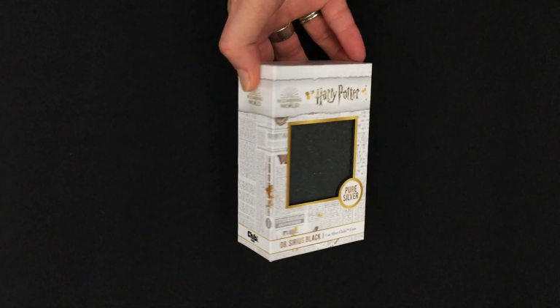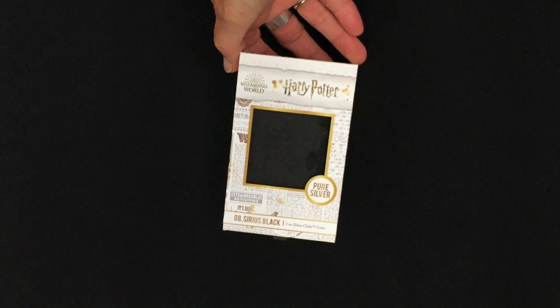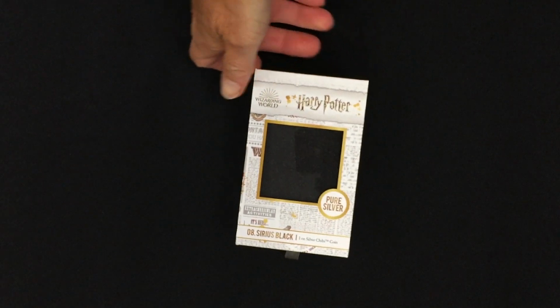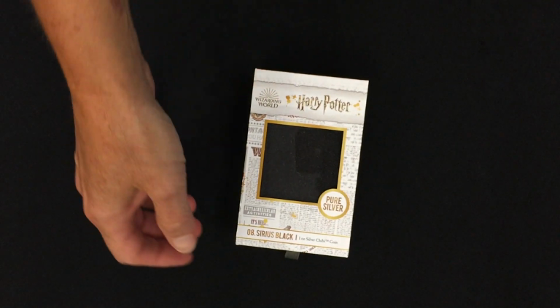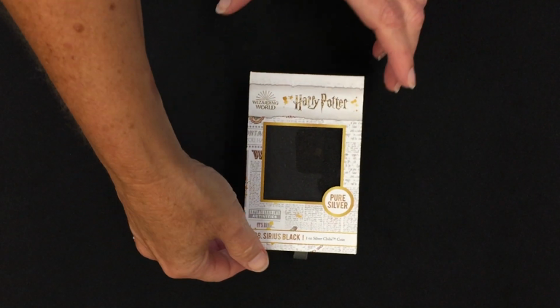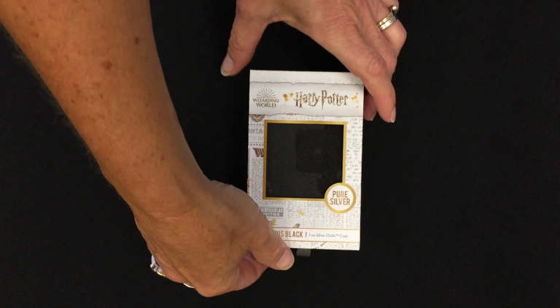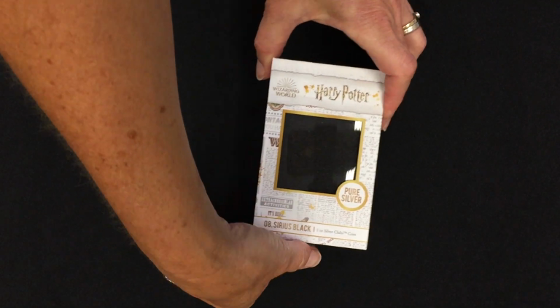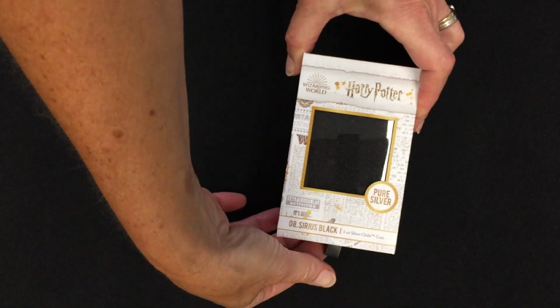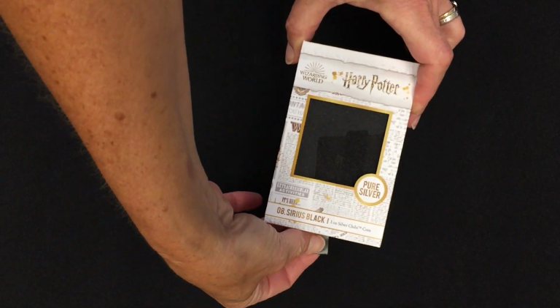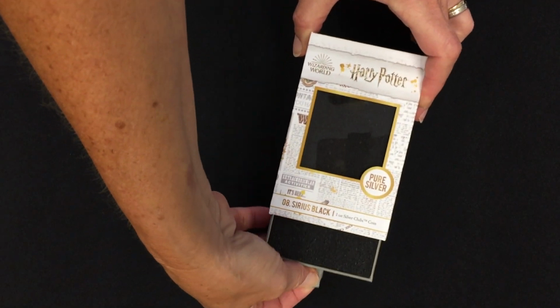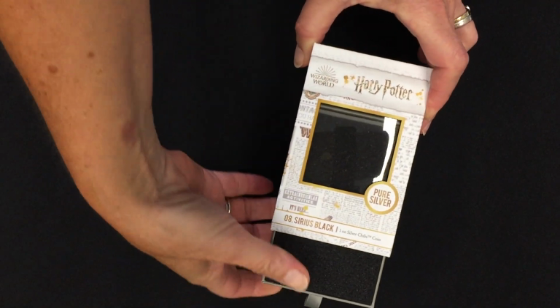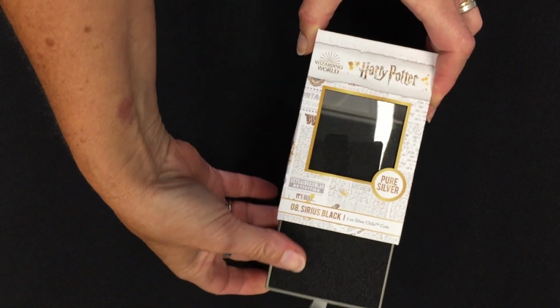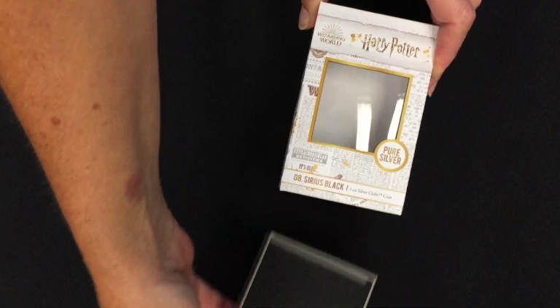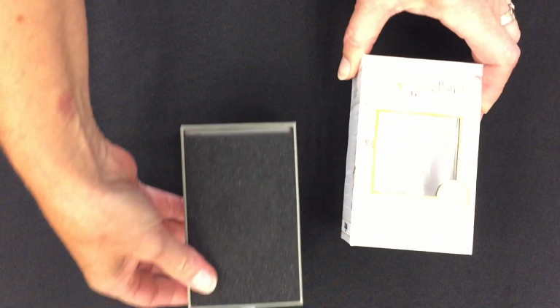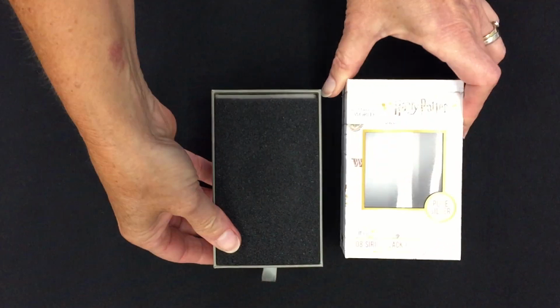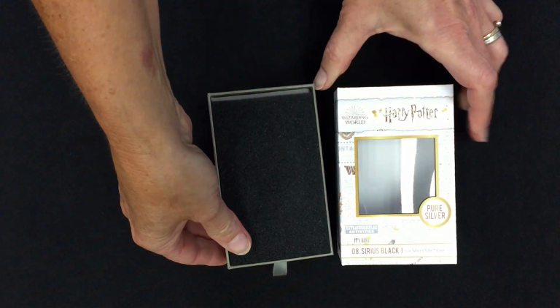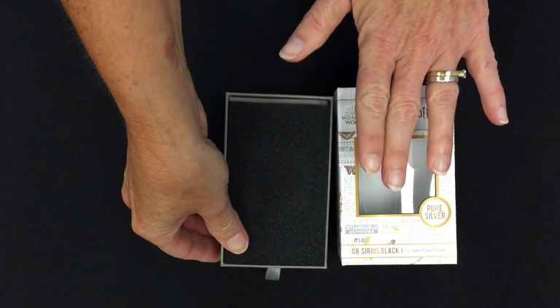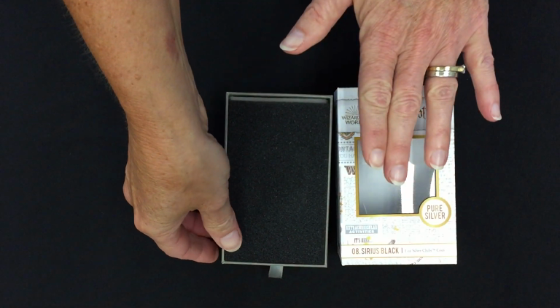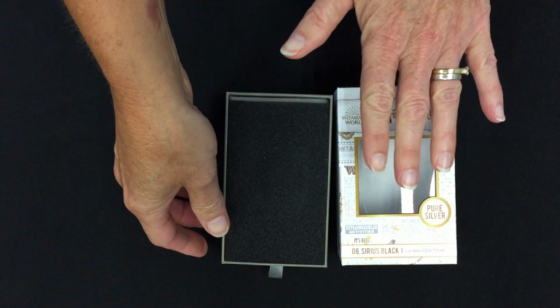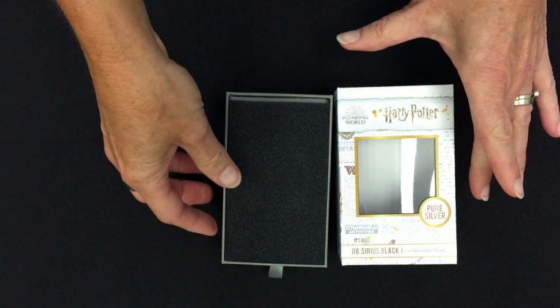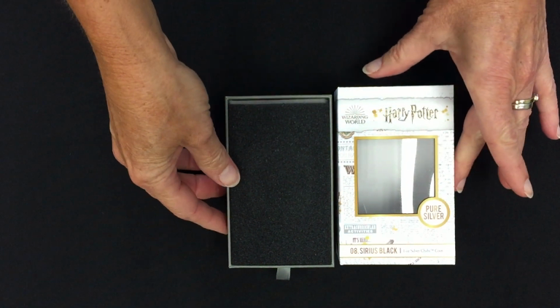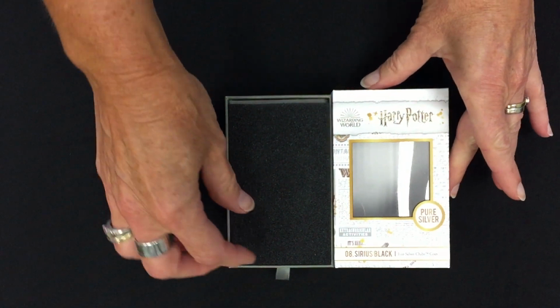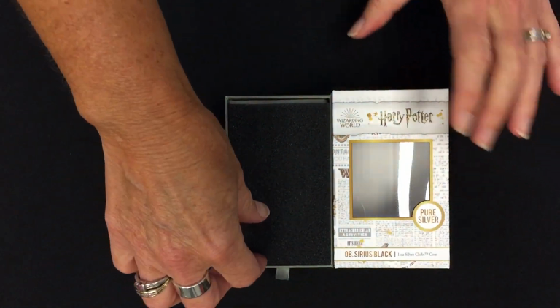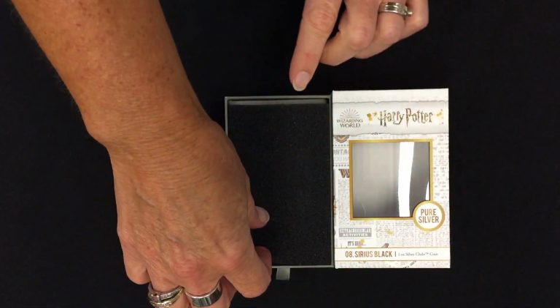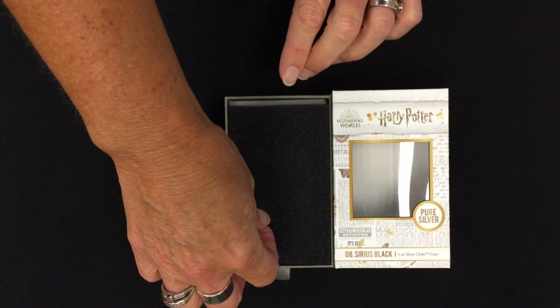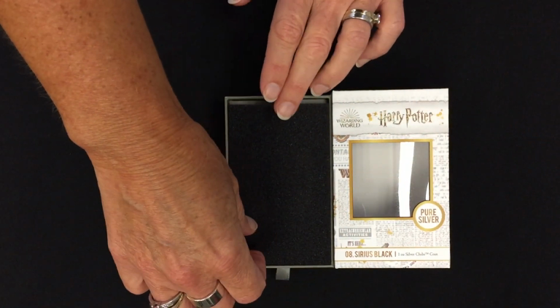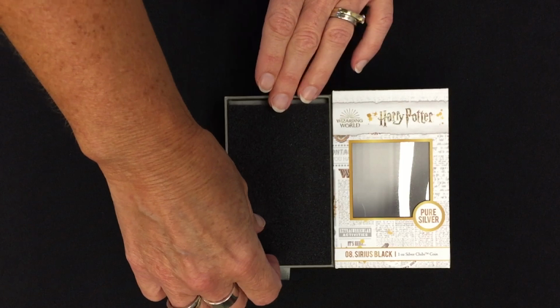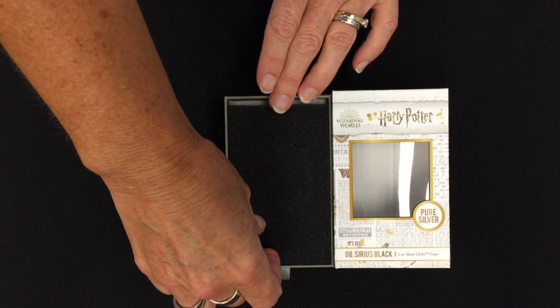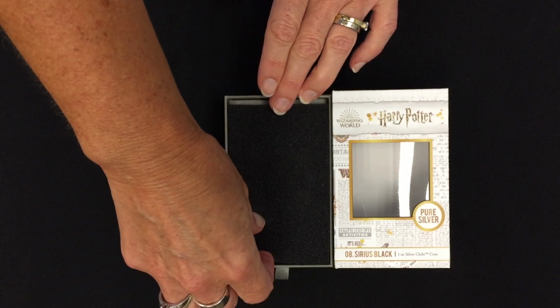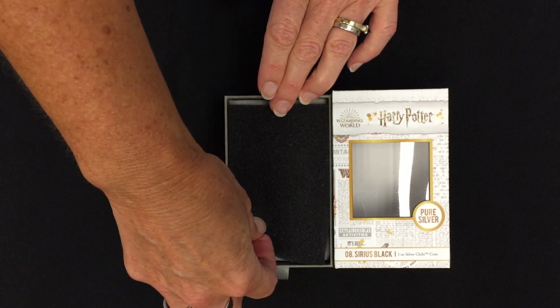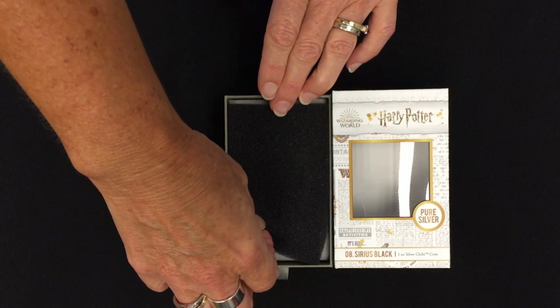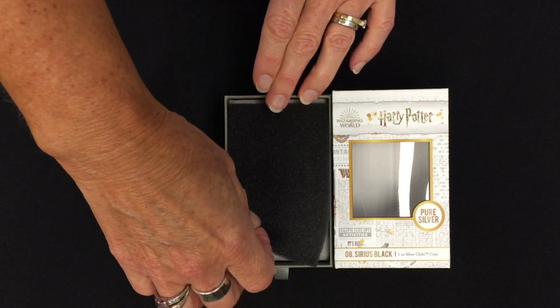Let's go inside and have a look. As with all our other chibi coin boxes, these just slide out the bottom. You can use this window here for display when you put it back inside after removing the packaging.